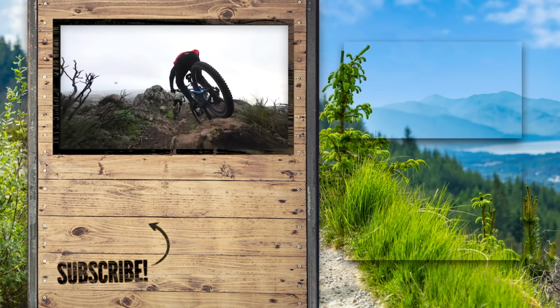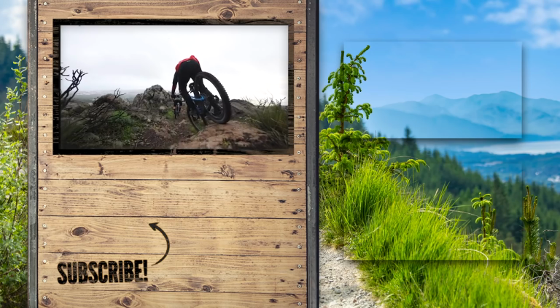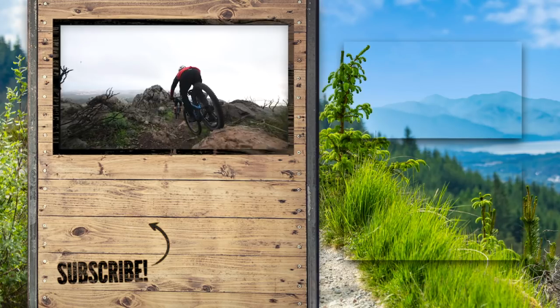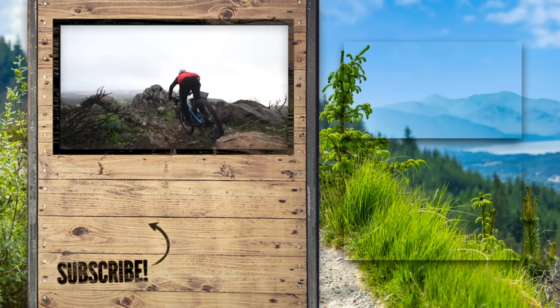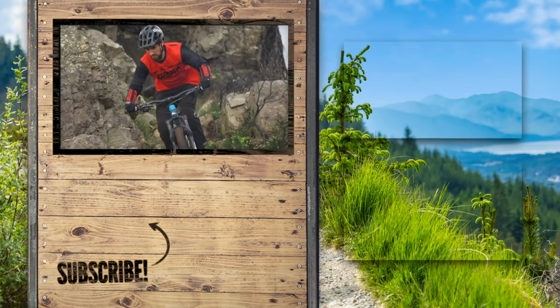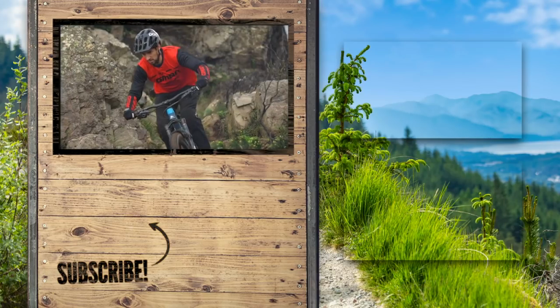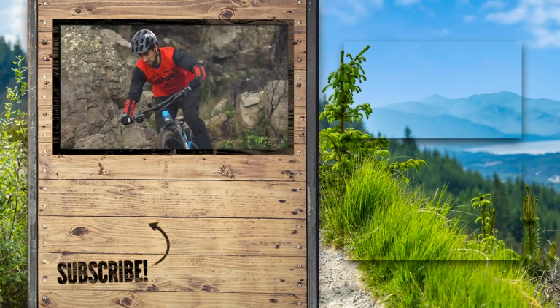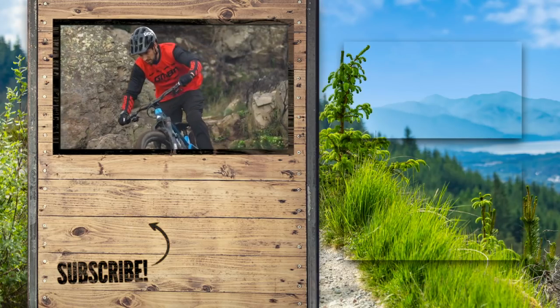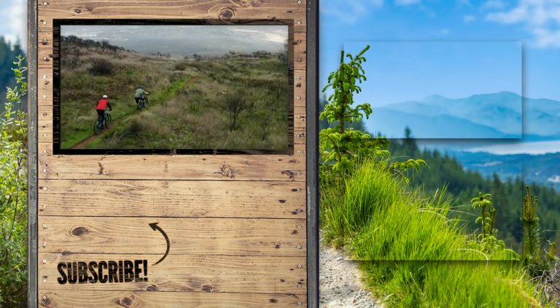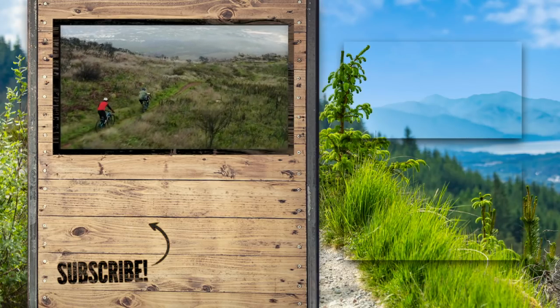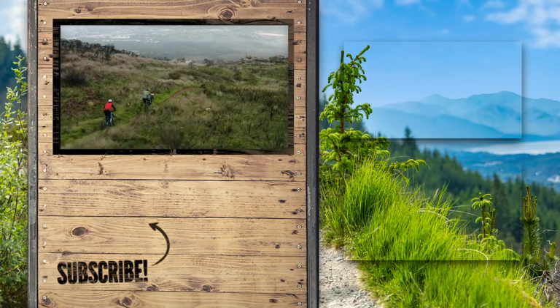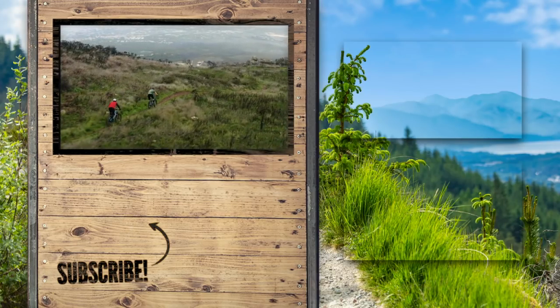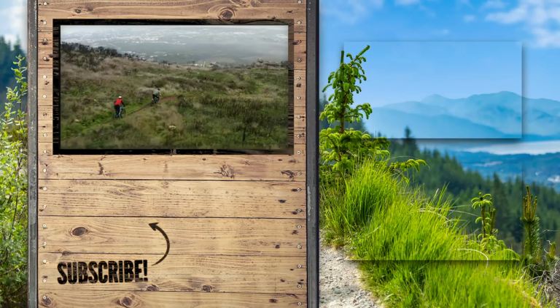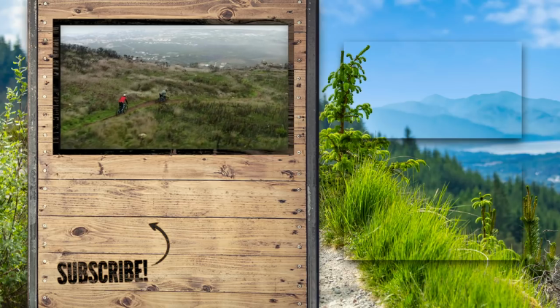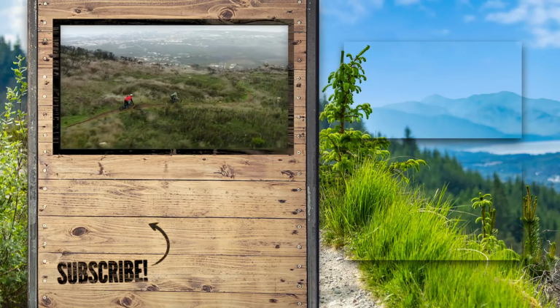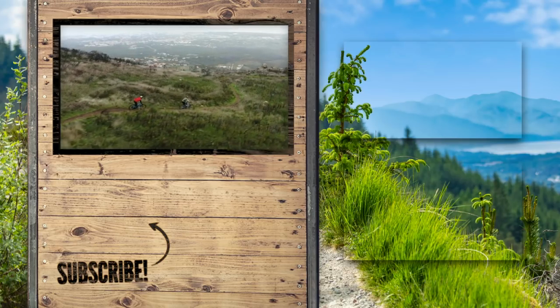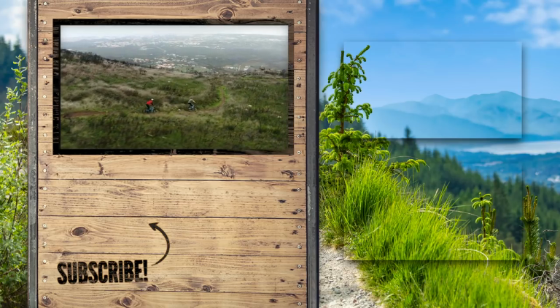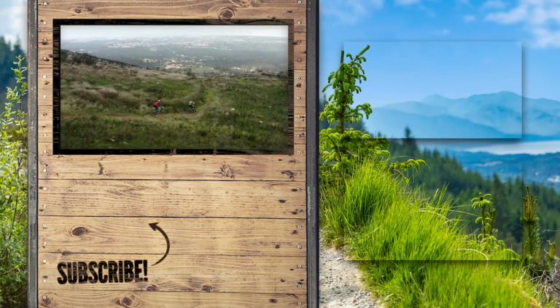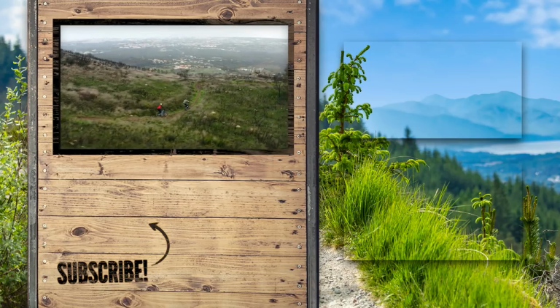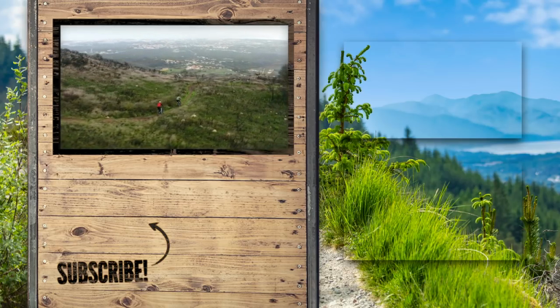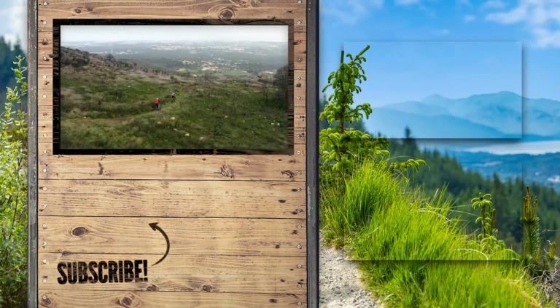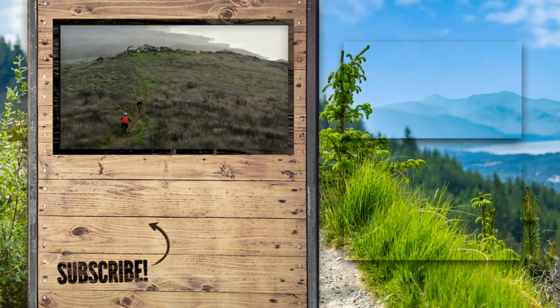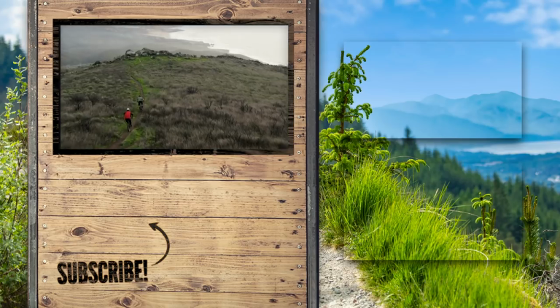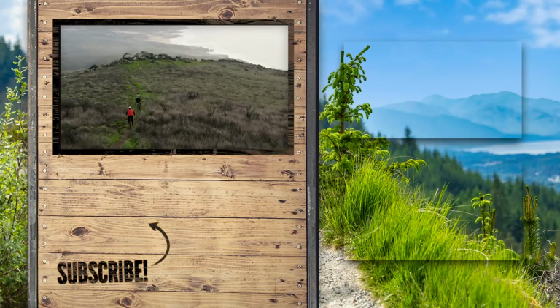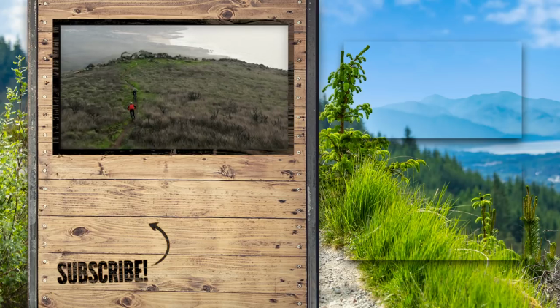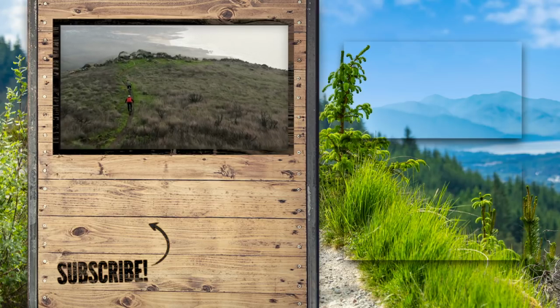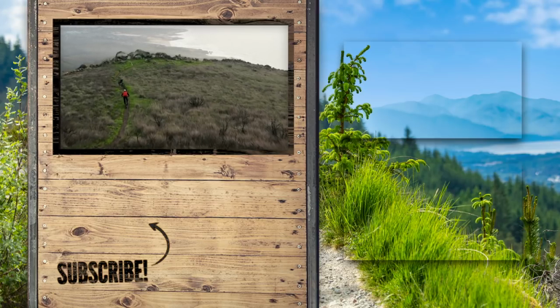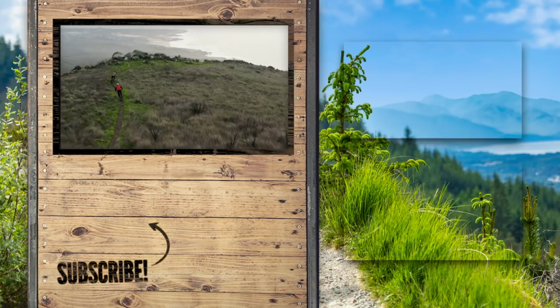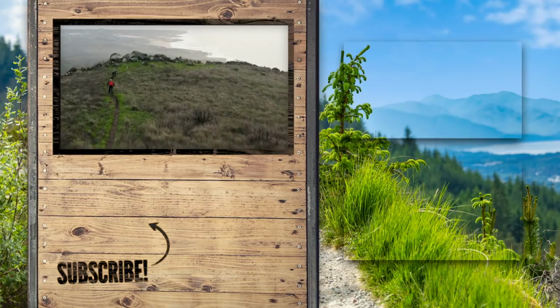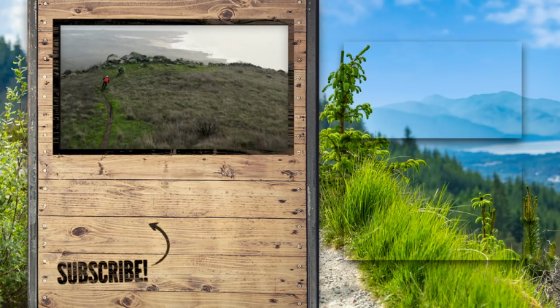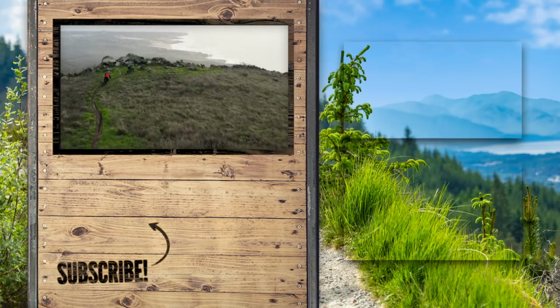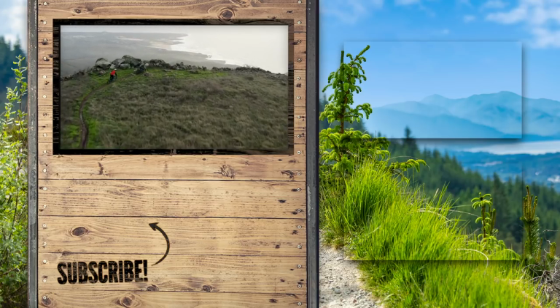Do you think there's anything more confusing in mountain biking? Did we miss any key and obvious things? Let us know in the comments down below, and make sure to check out our other videos about all the things we spoke about today, and of course GMBN Tech, where they go super in-depth on some of these things.